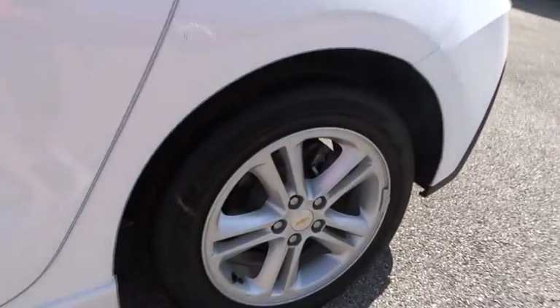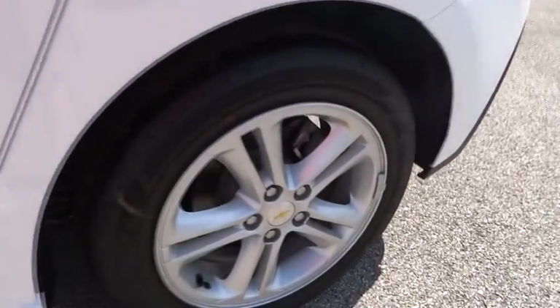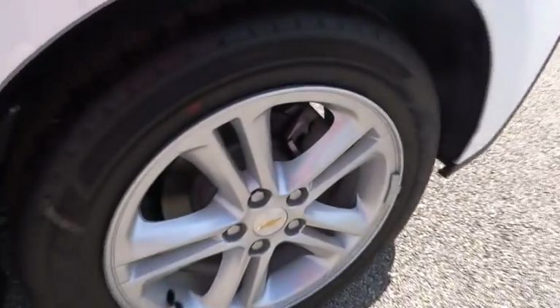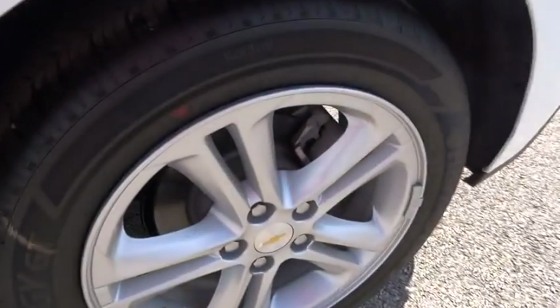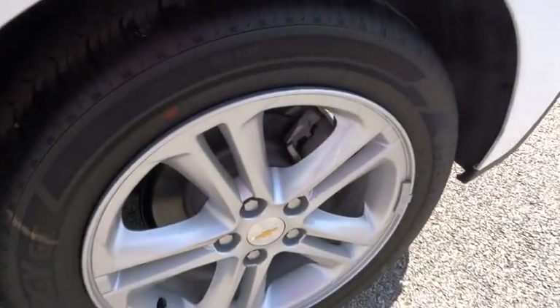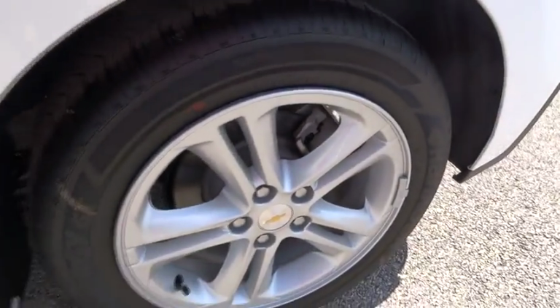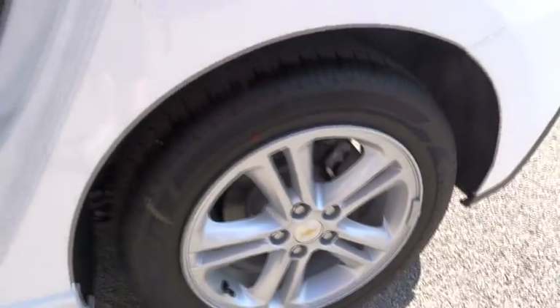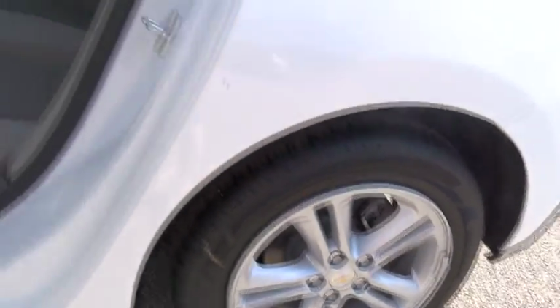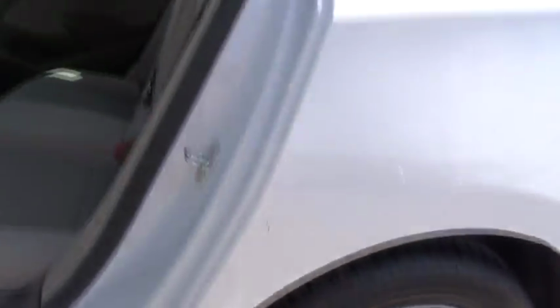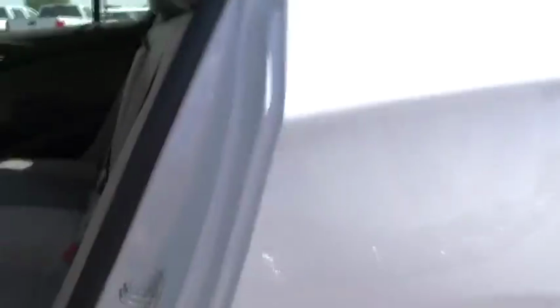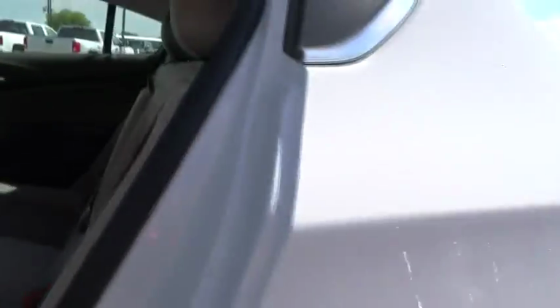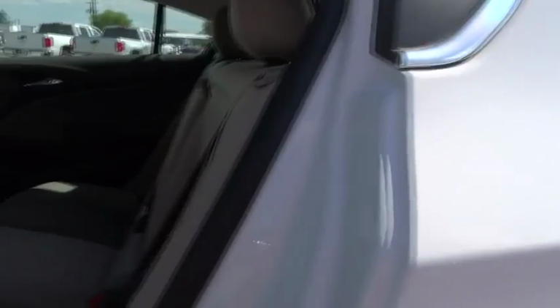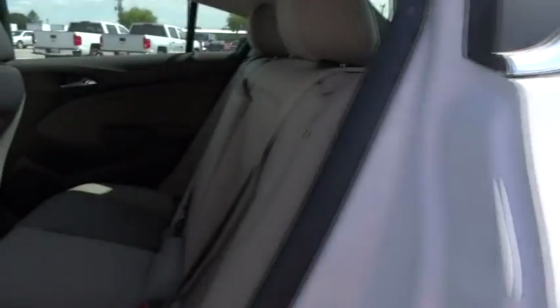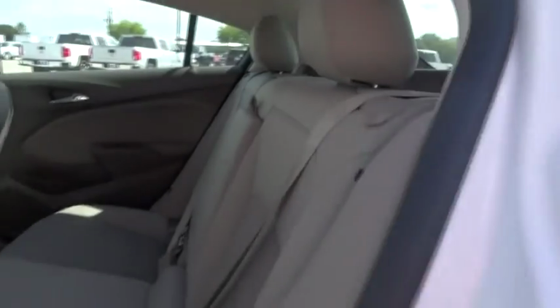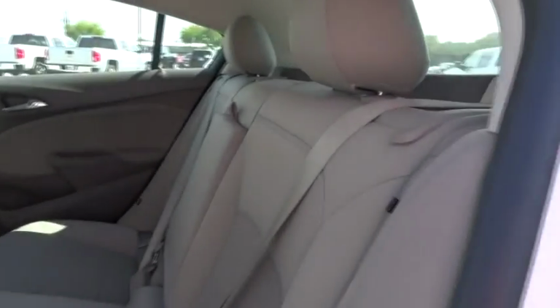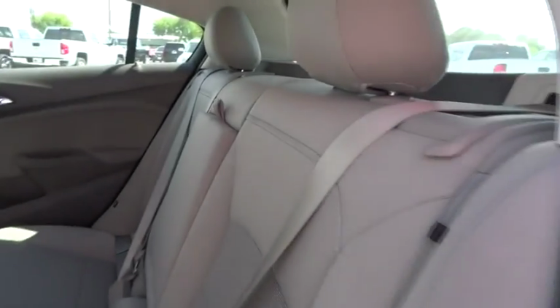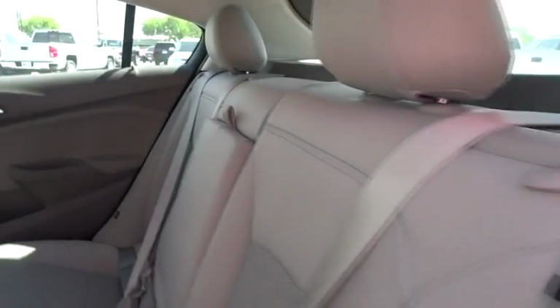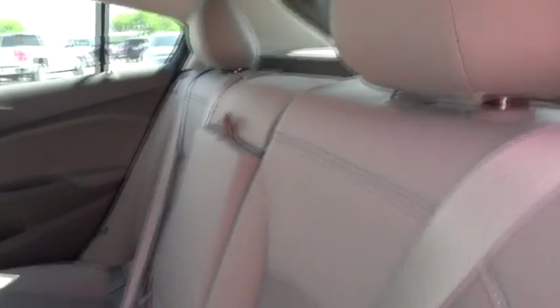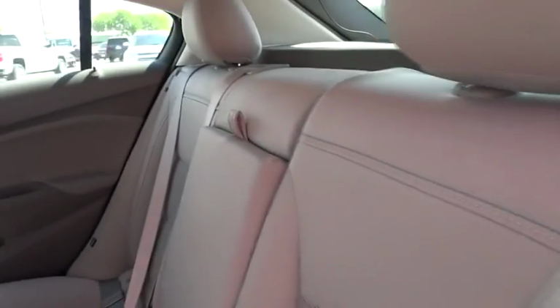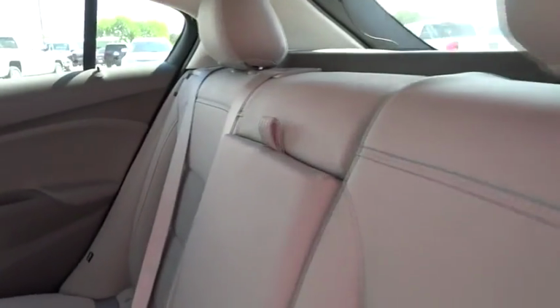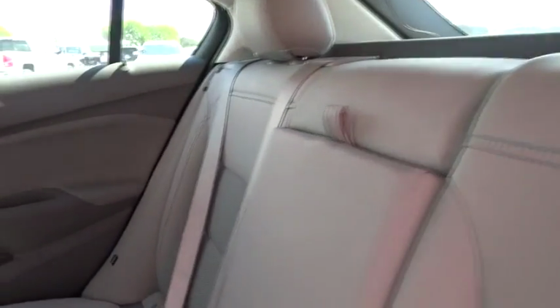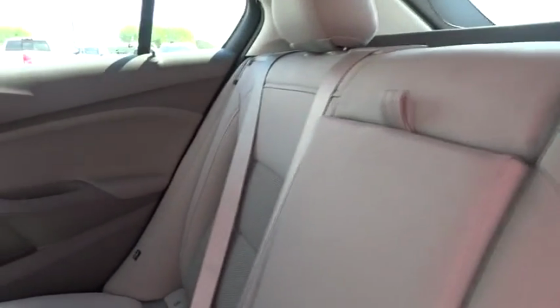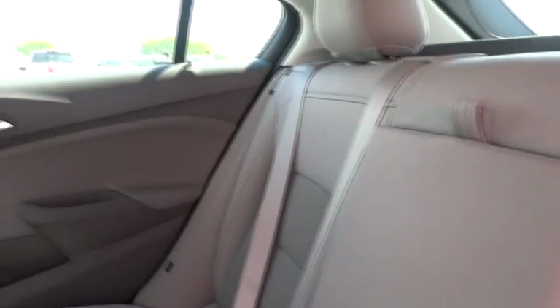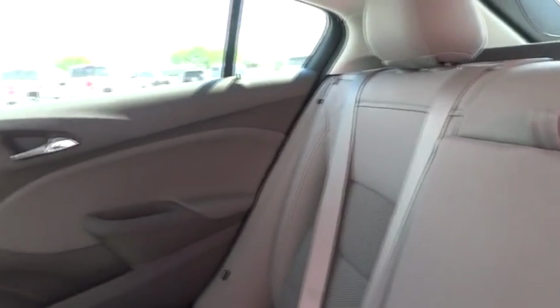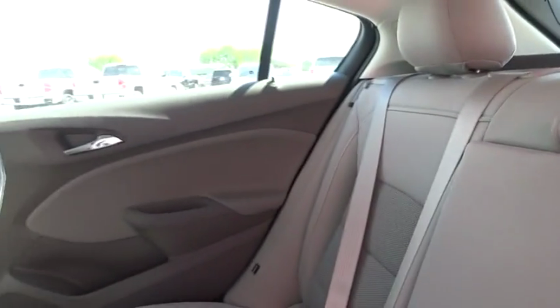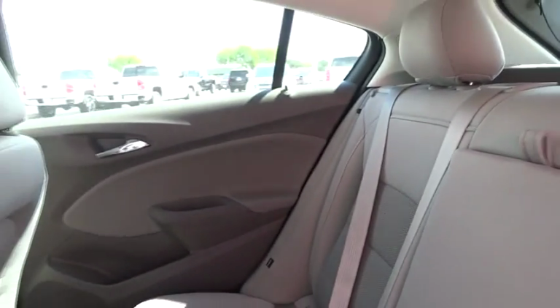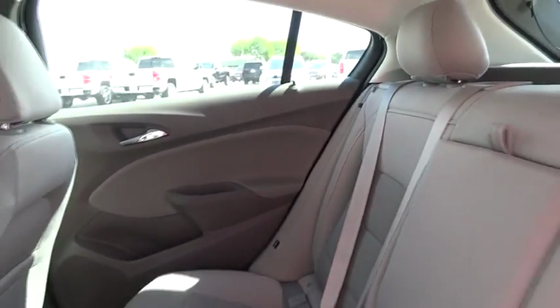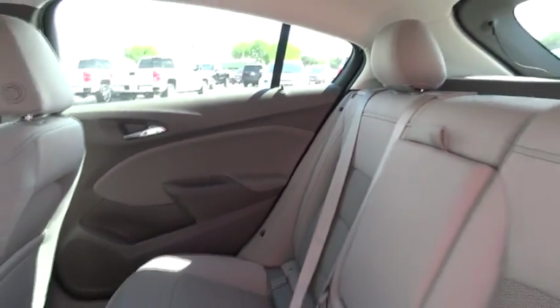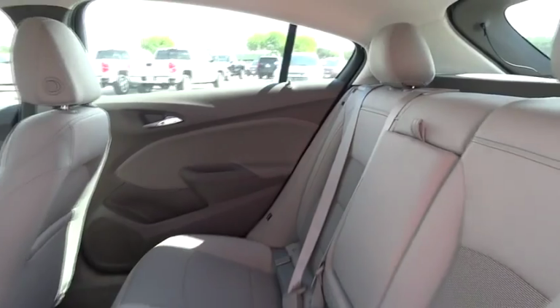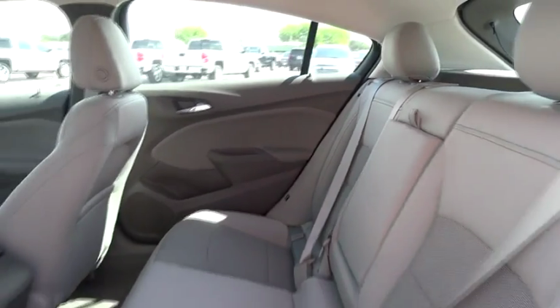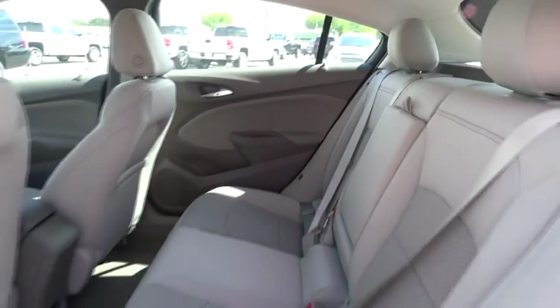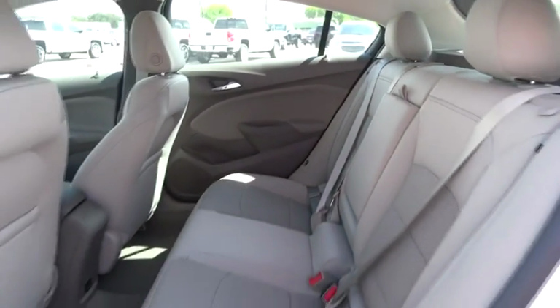Floor mats. AM-FM stereo radio. Rear defrost. Front wheel drive. MP3 player. Bucket seats. Passenger airbag. Come see the car for yourself.